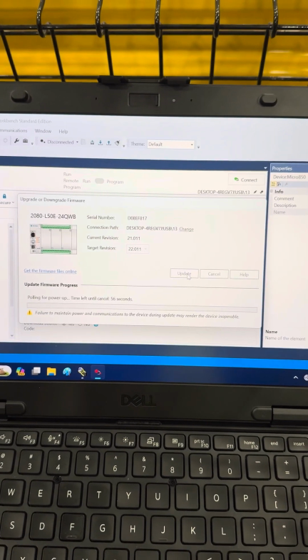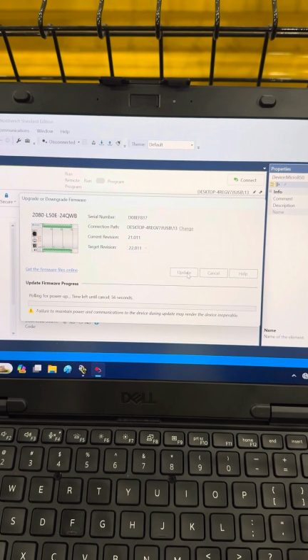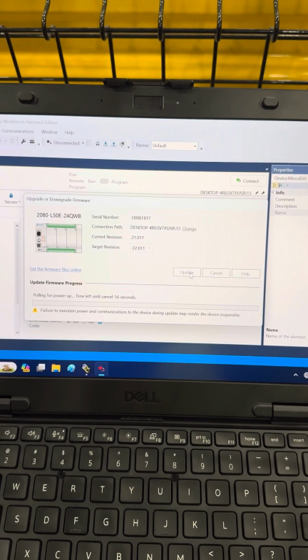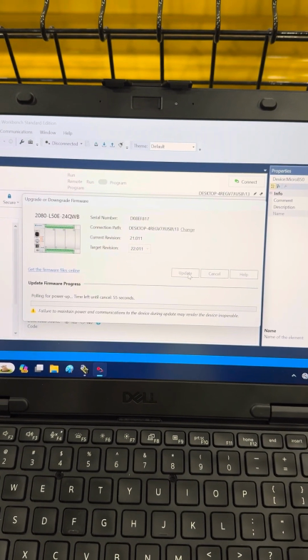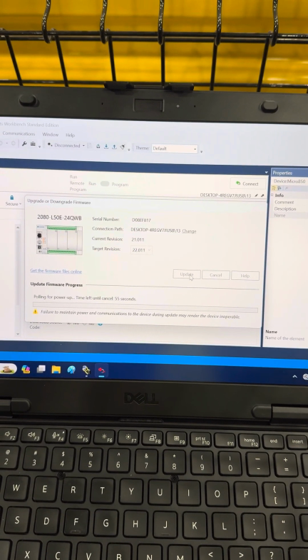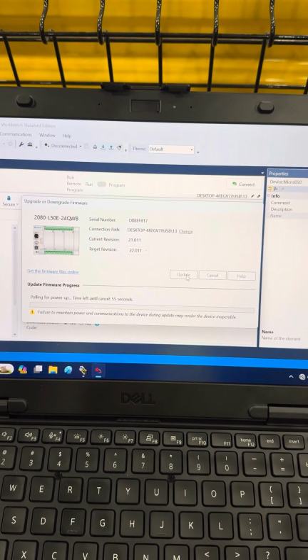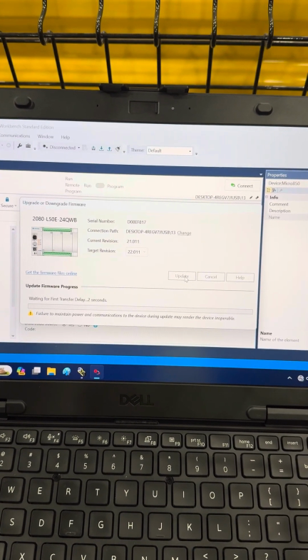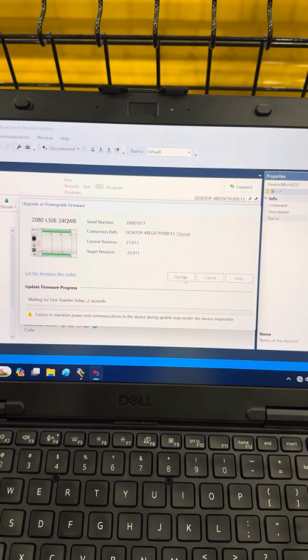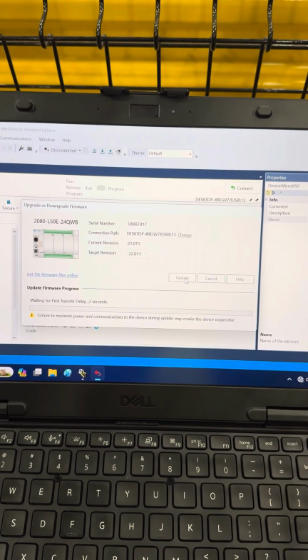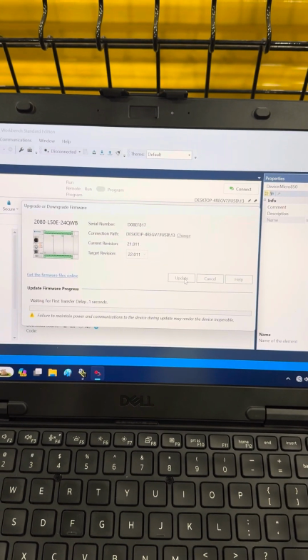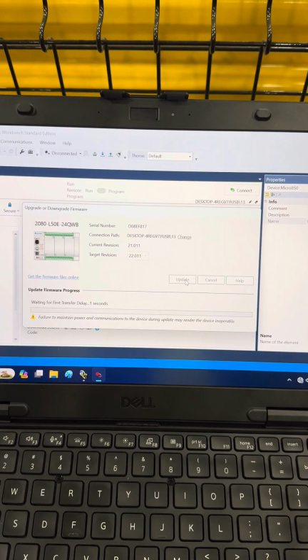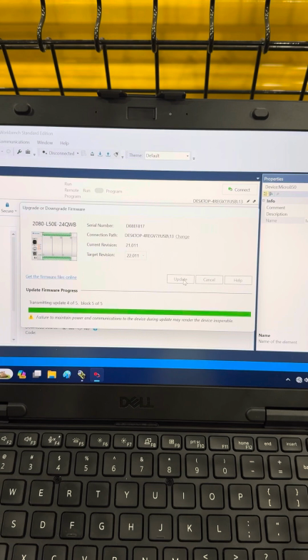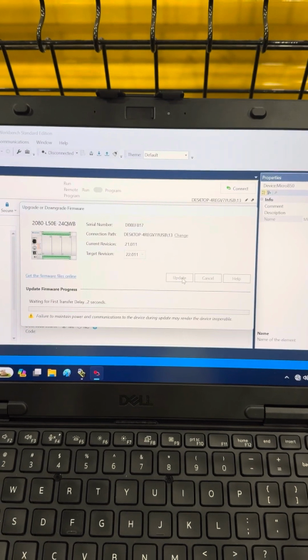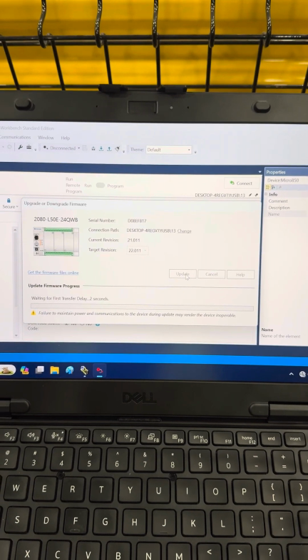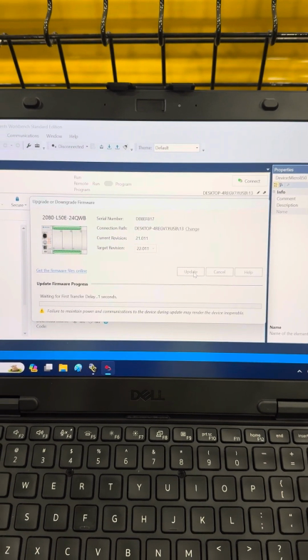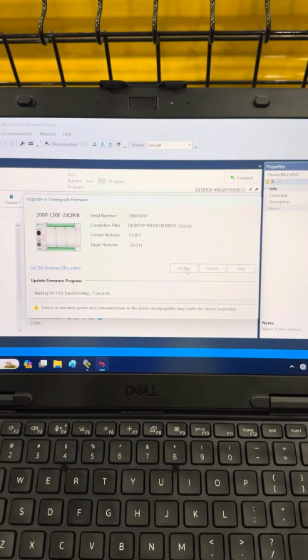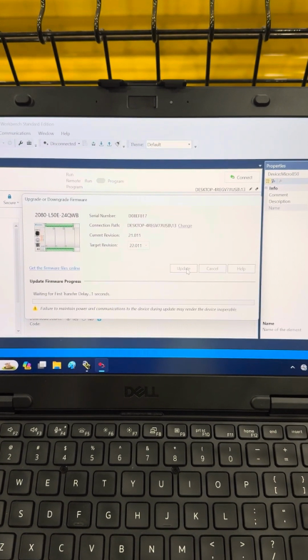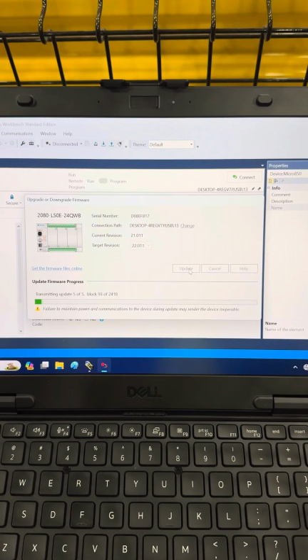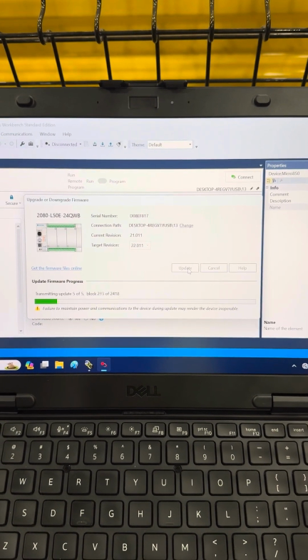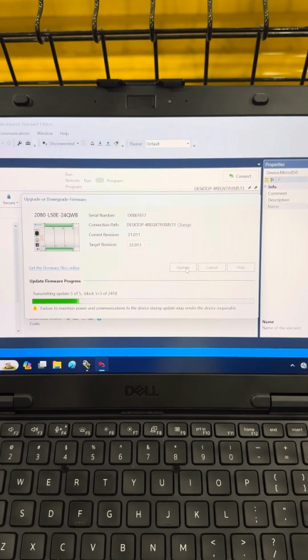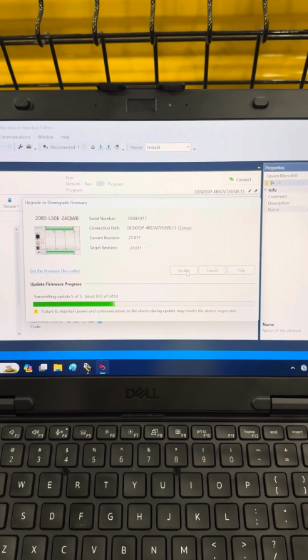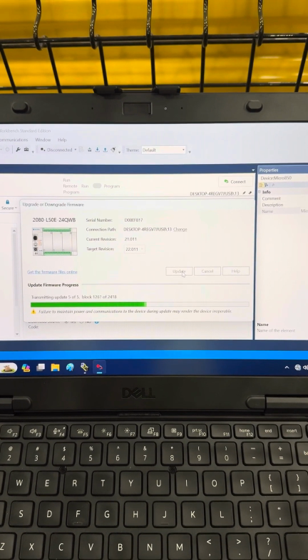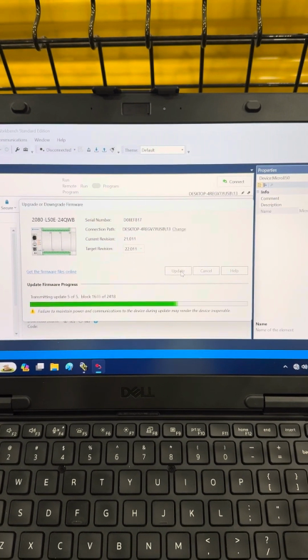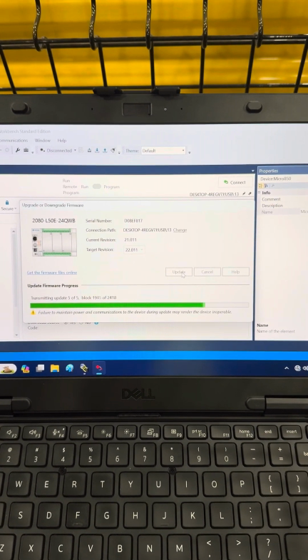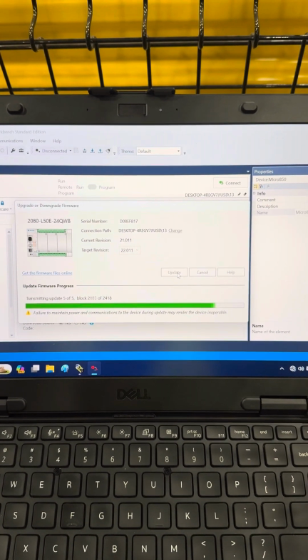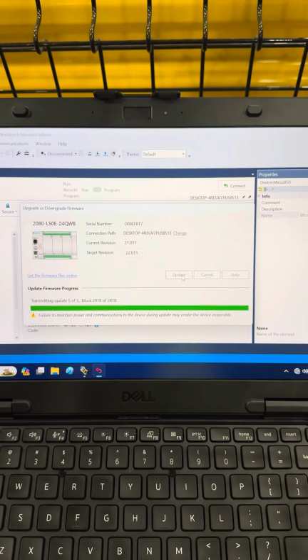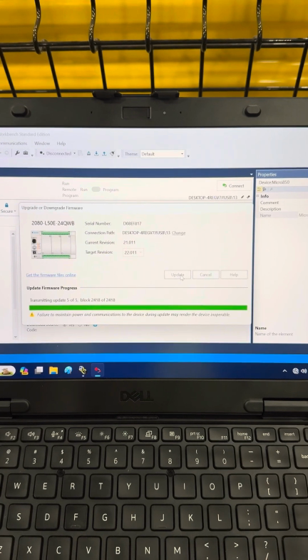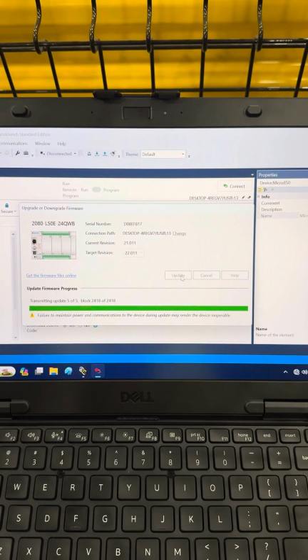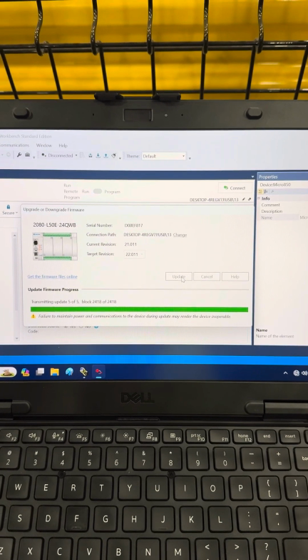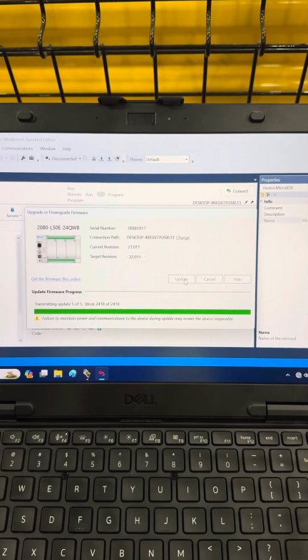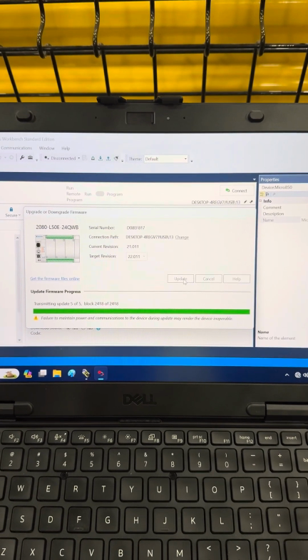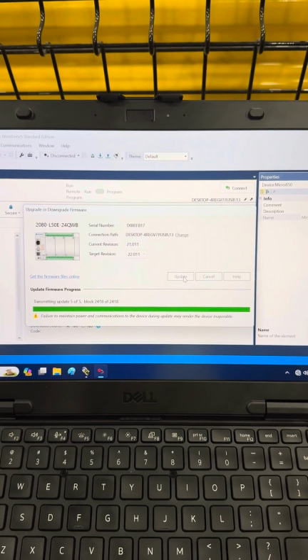This doesn't take too long. I'm just going to stay online with it. I'm going to do the whole thing in one video. It's probably going to be kind of long, but you'll see the whole process.